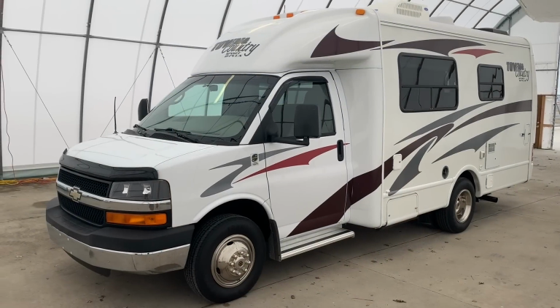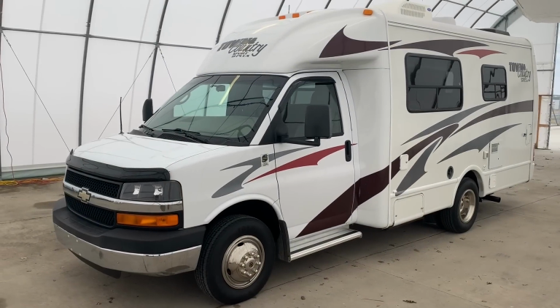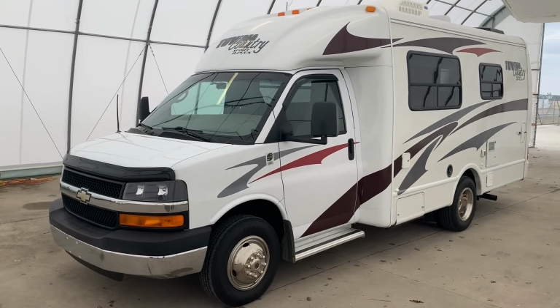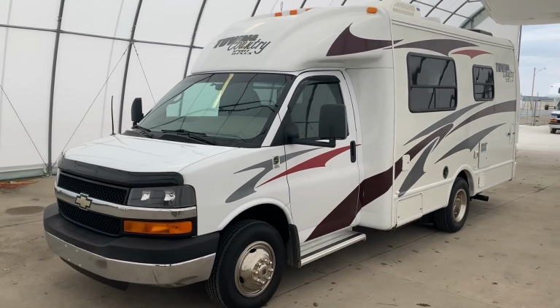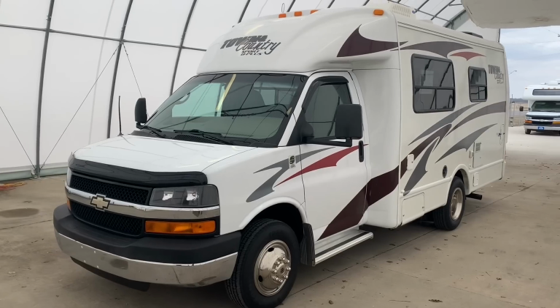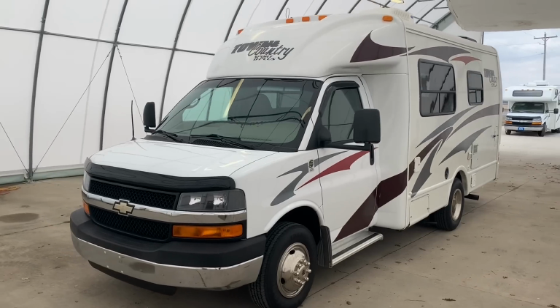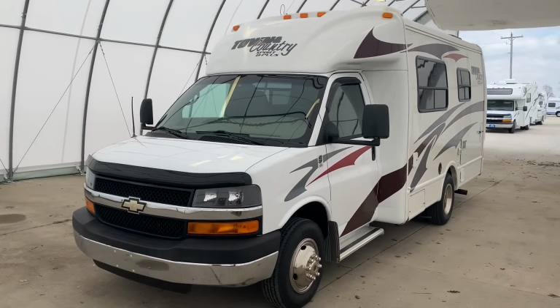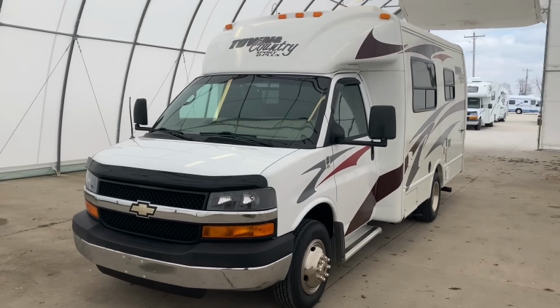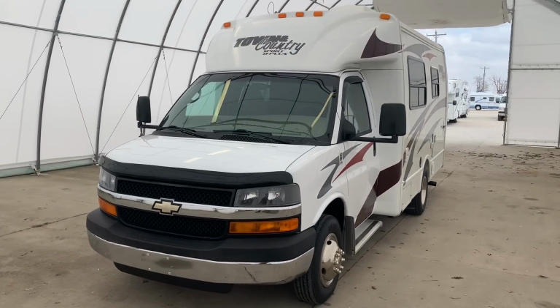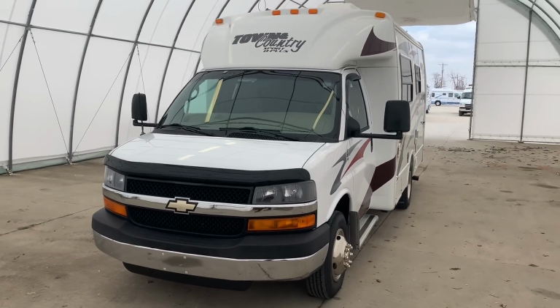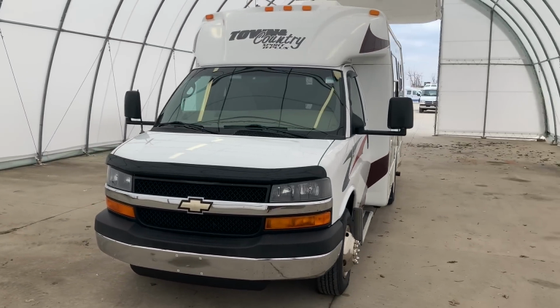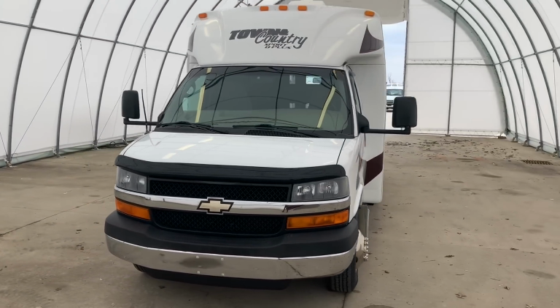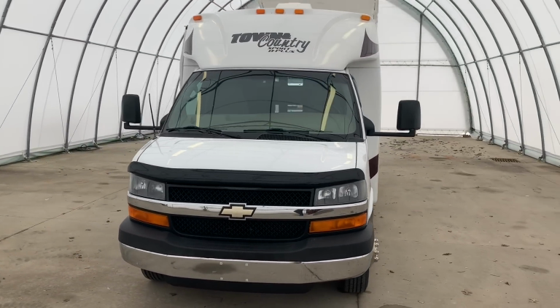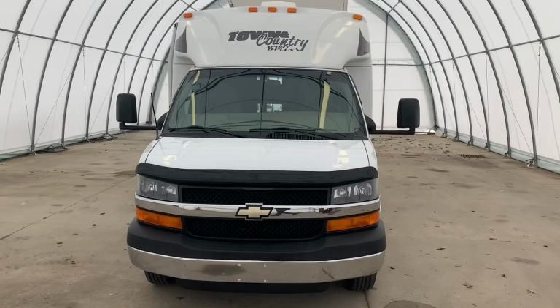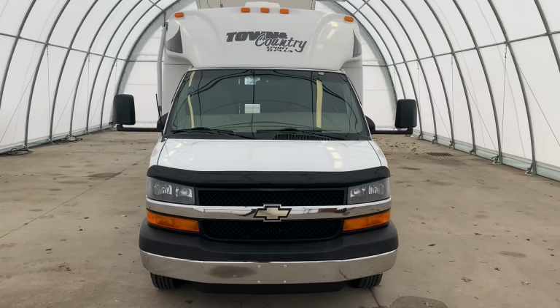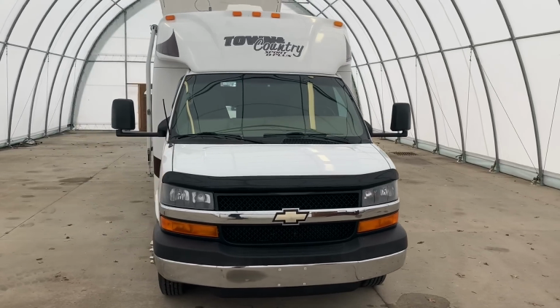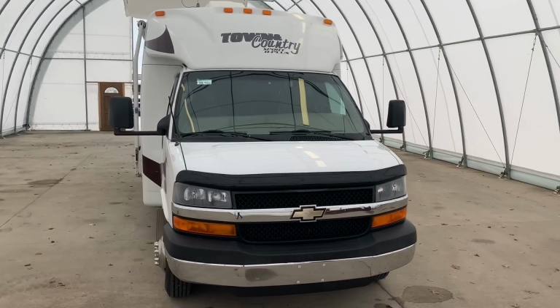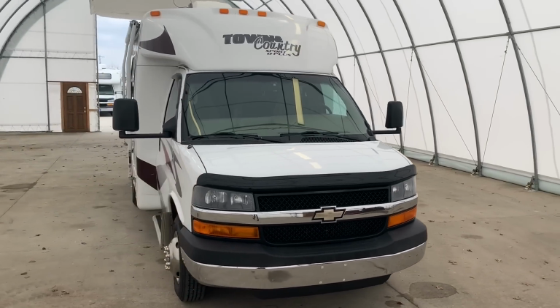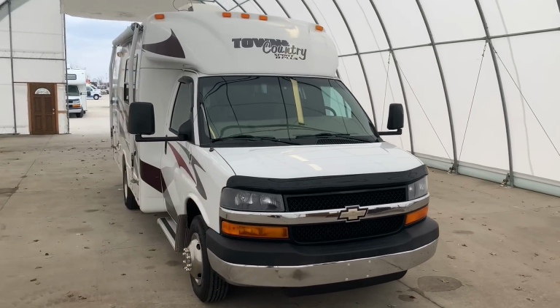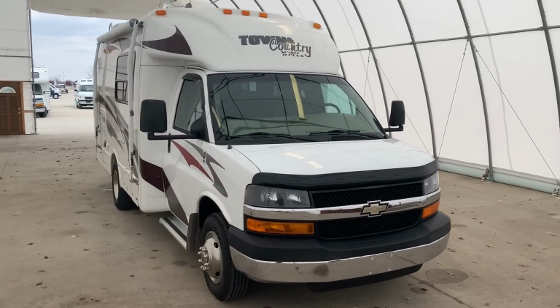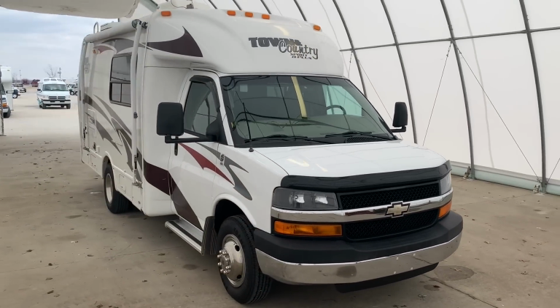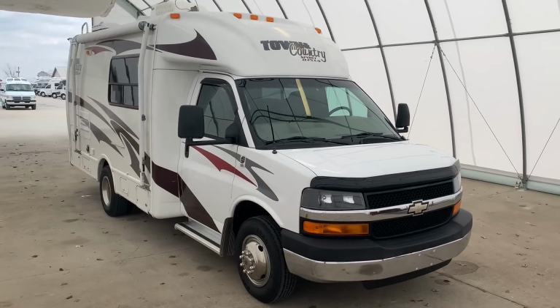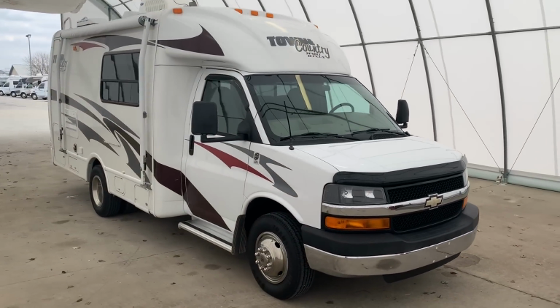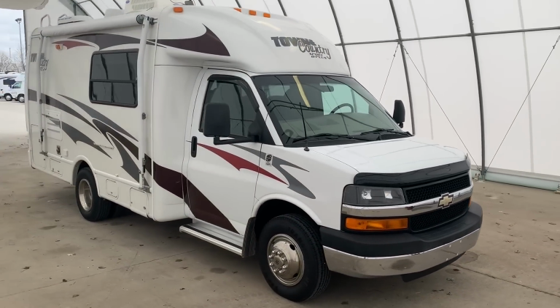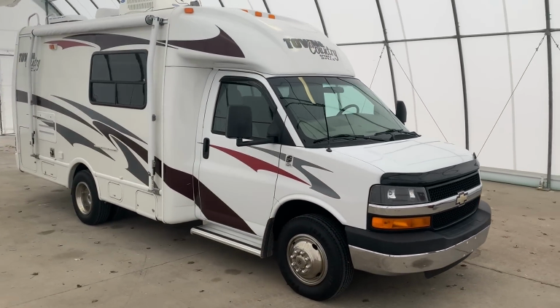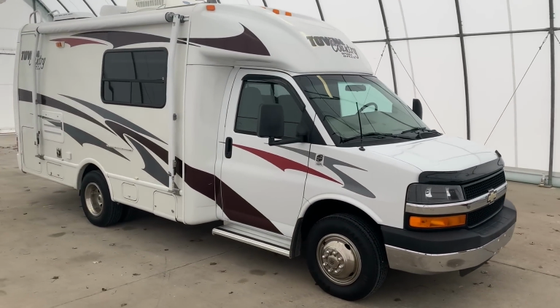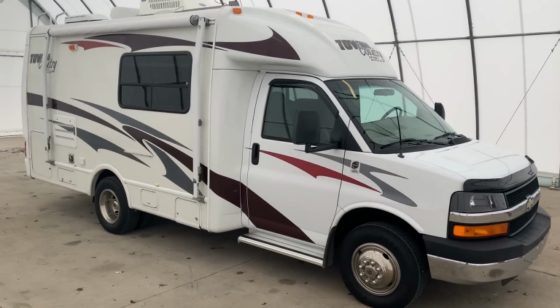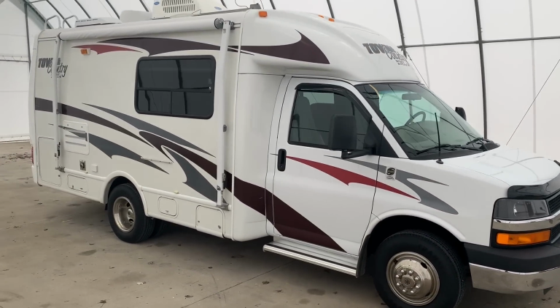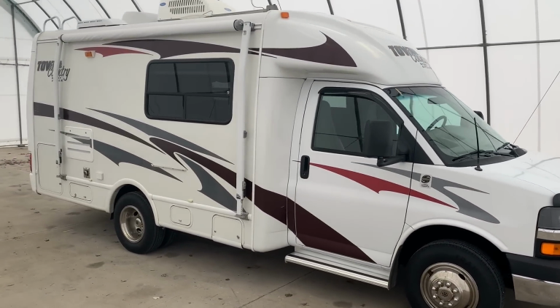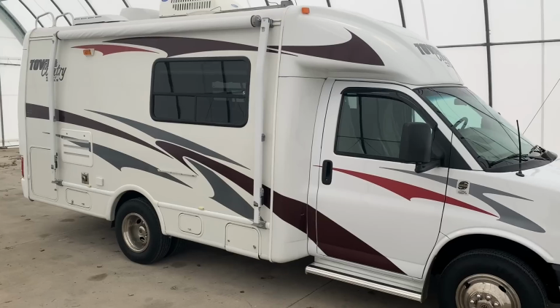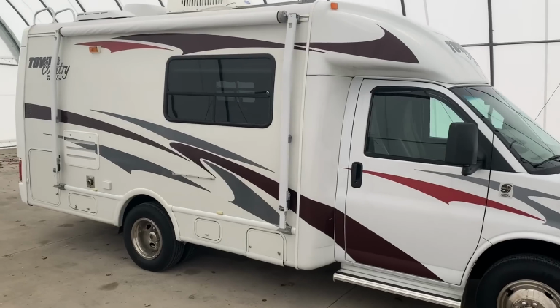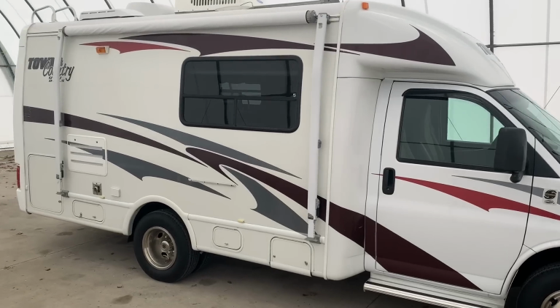Hi there, folks. This is Levi Kuhn at Kuhn Truck & RV, your Class B and B-plus RV Specialists. Please check out our website, www.truckandrv.com, to view all of our inventory.